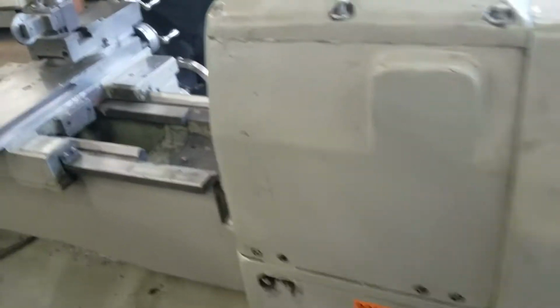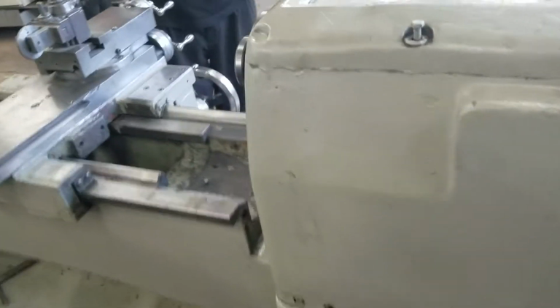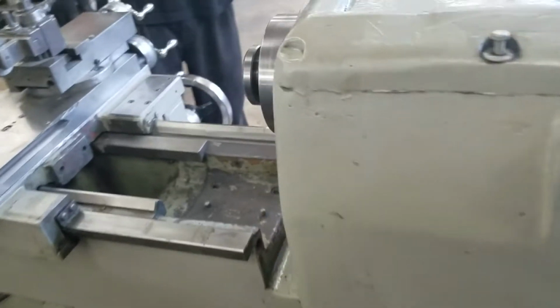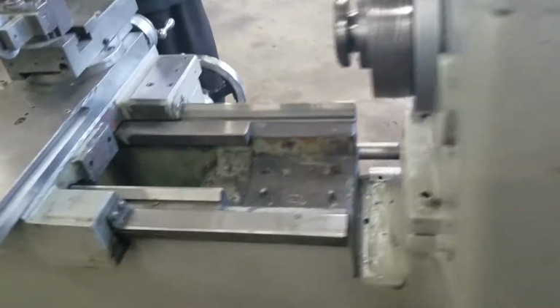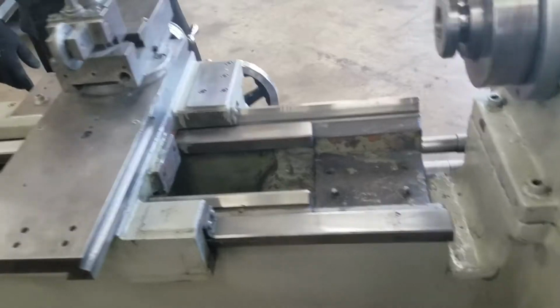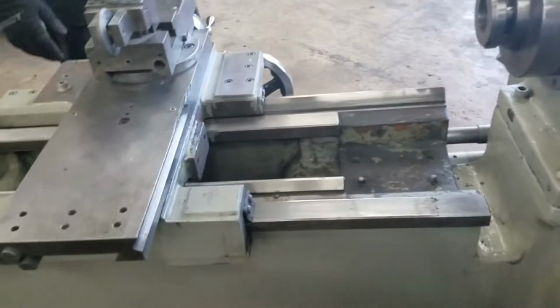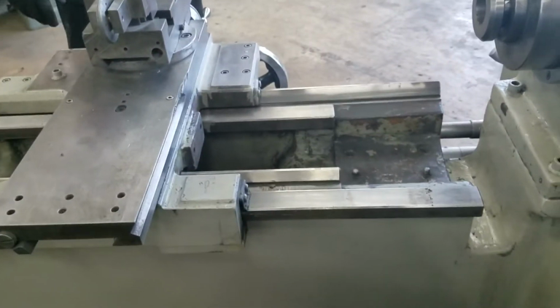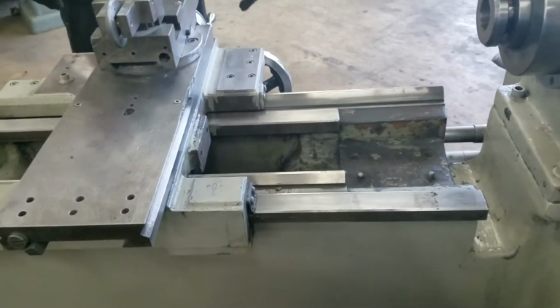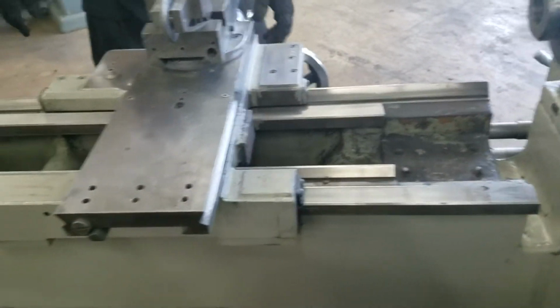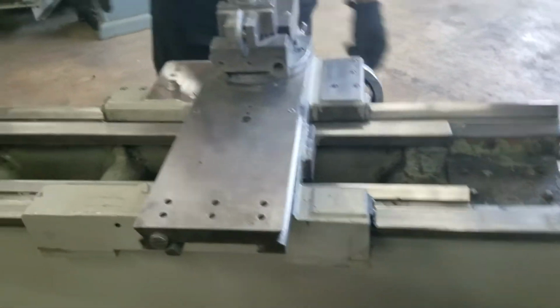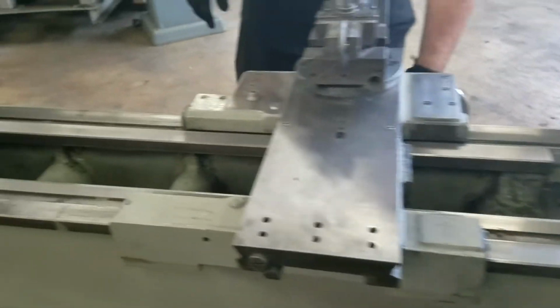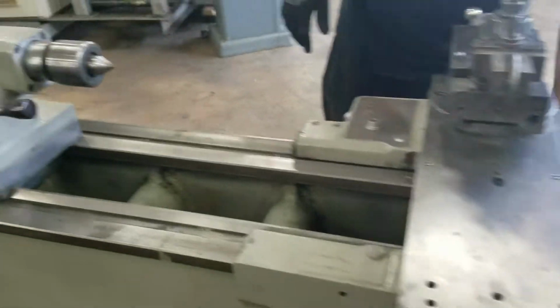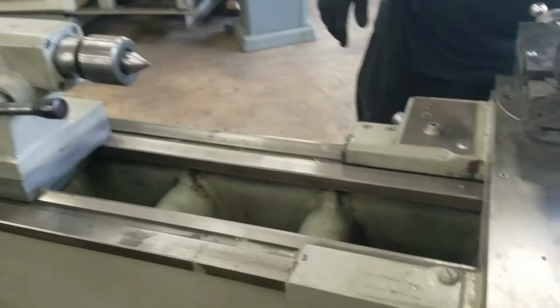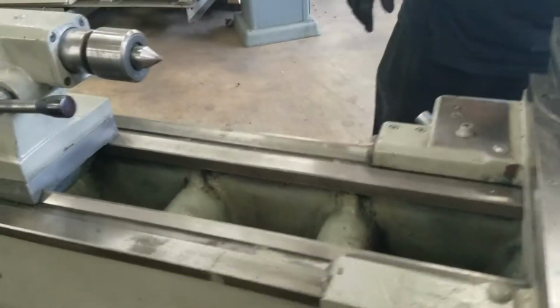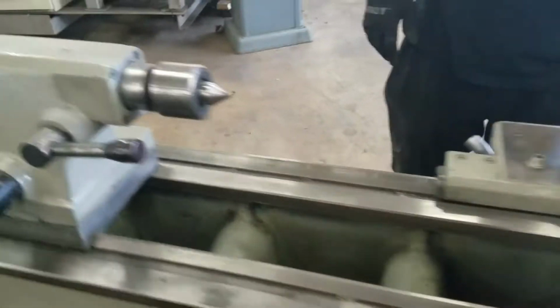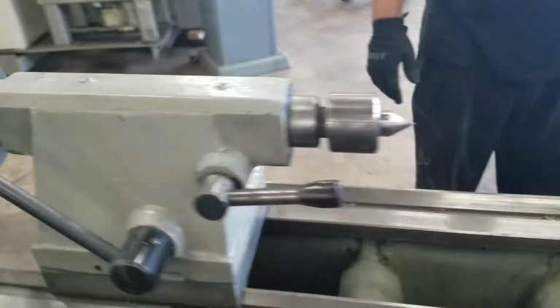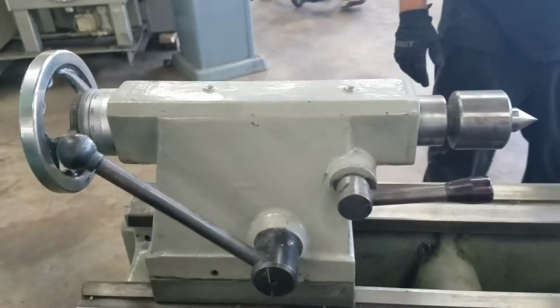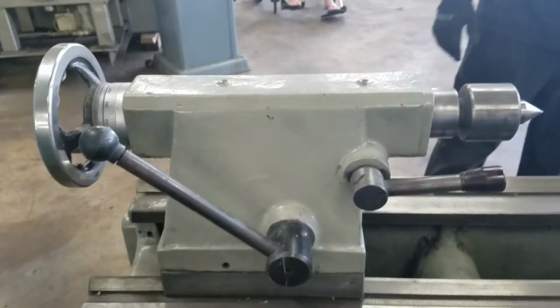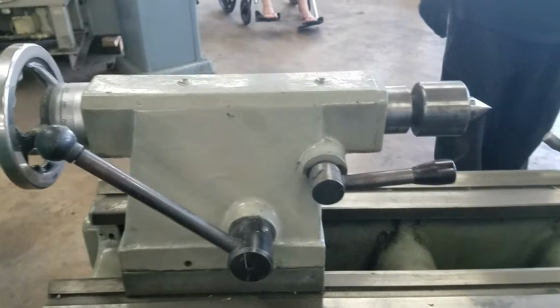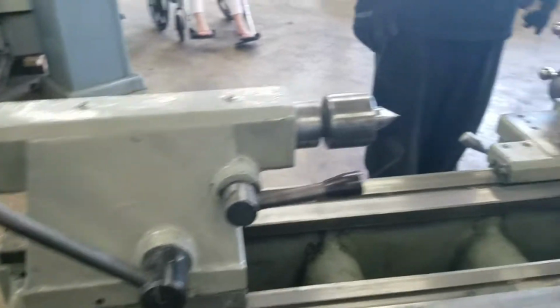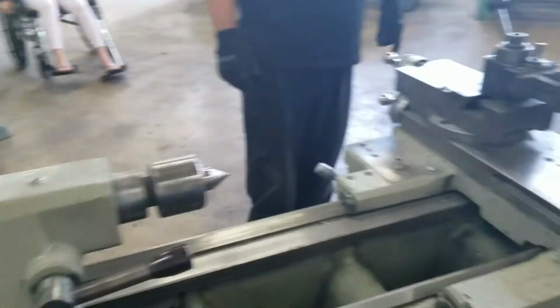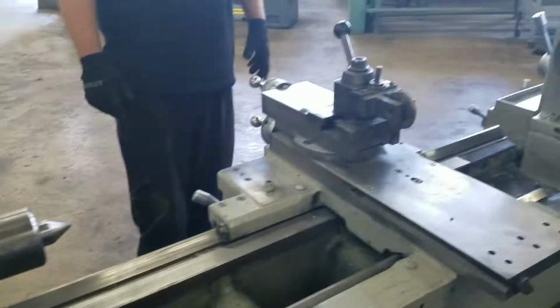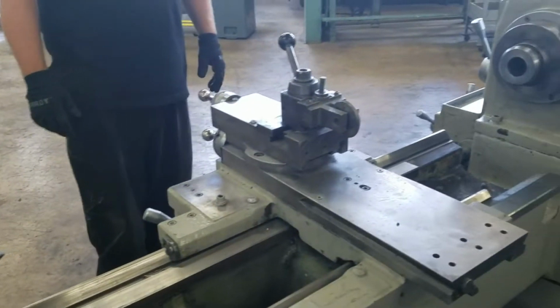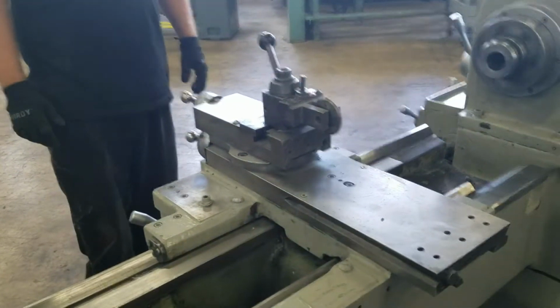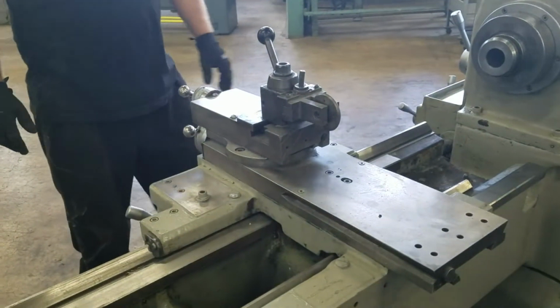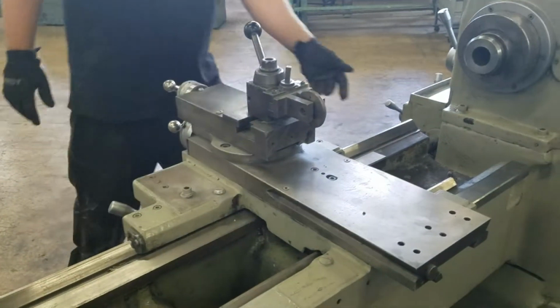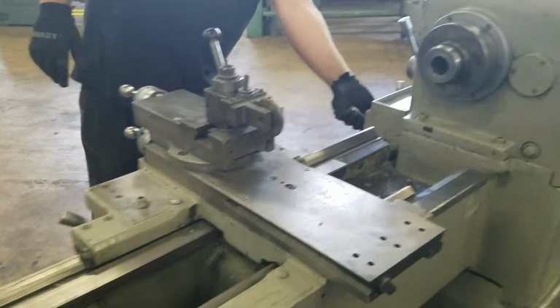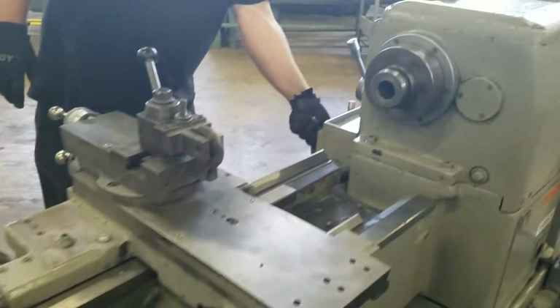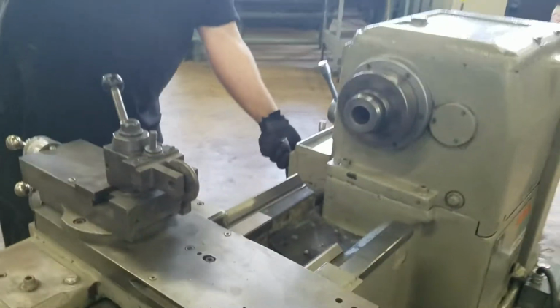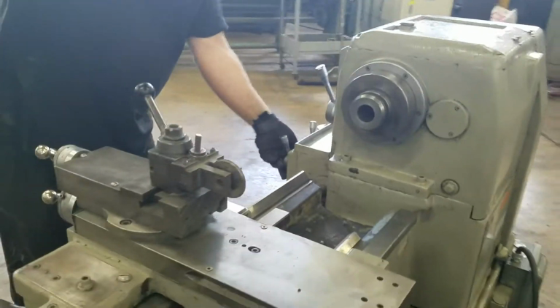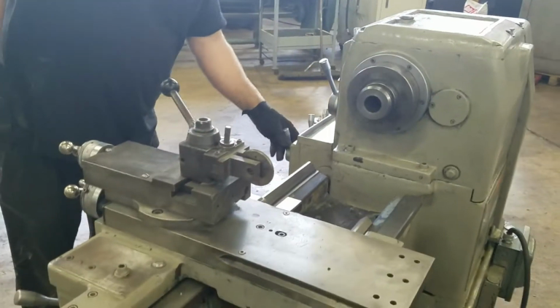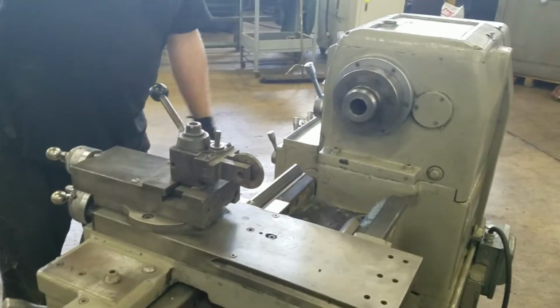Did I mention it's a gap bed? Tail stock with a live center. Ways are in good shape. Very little backlash in the screws.